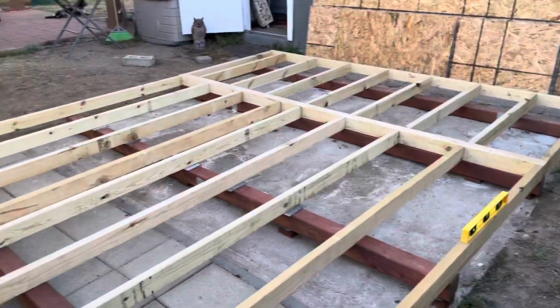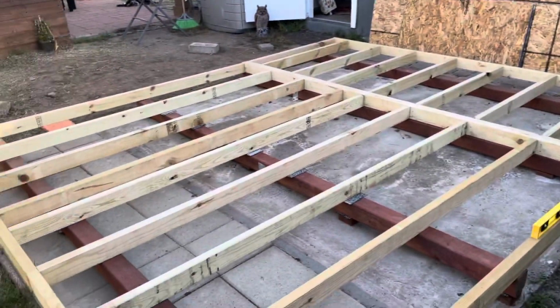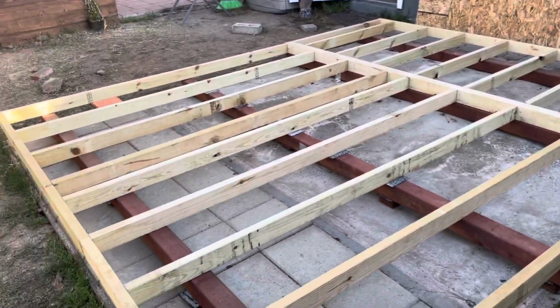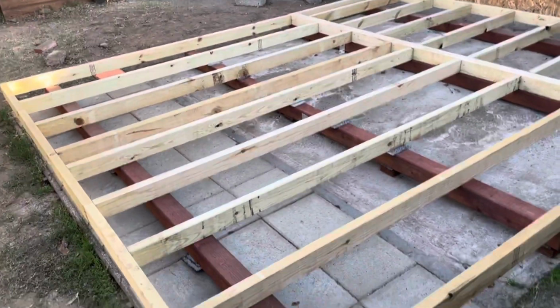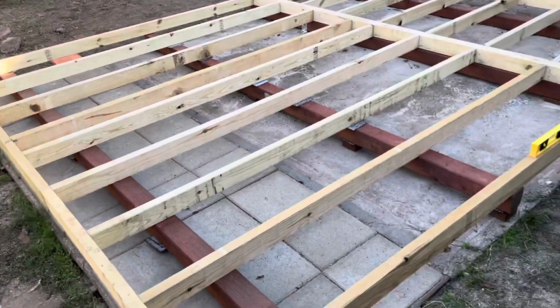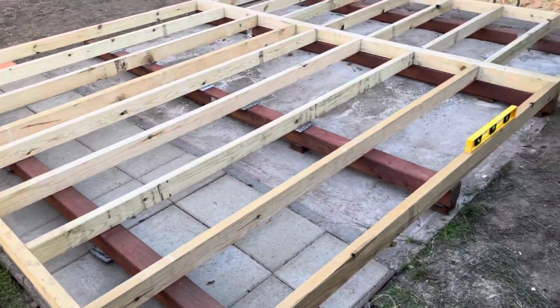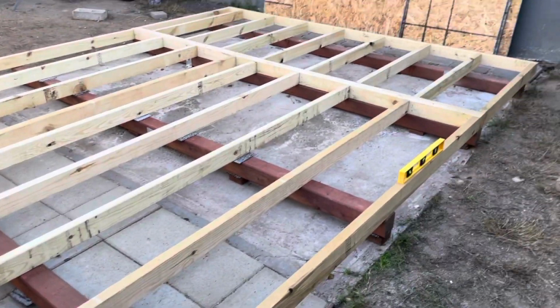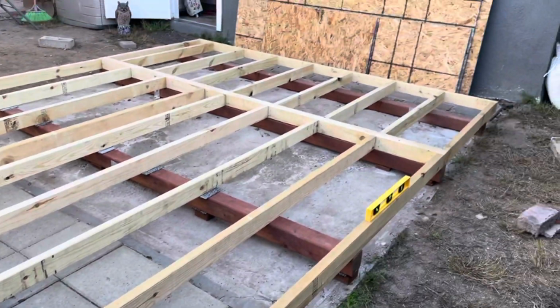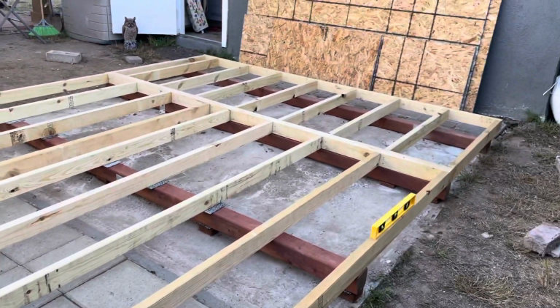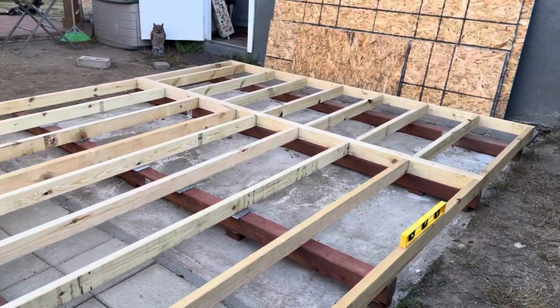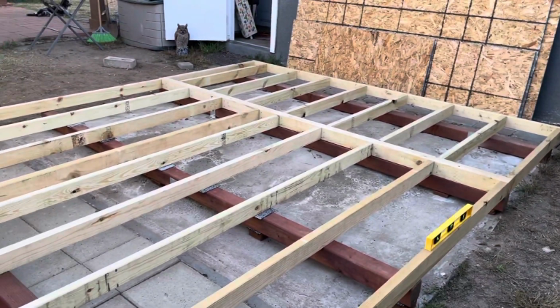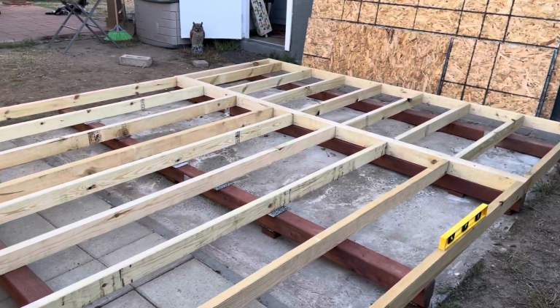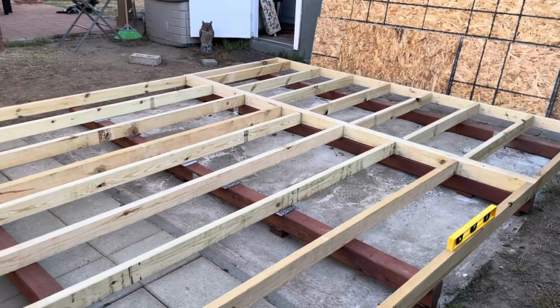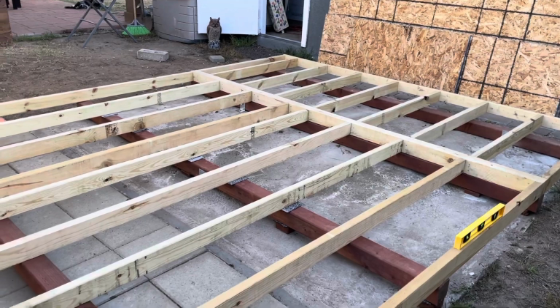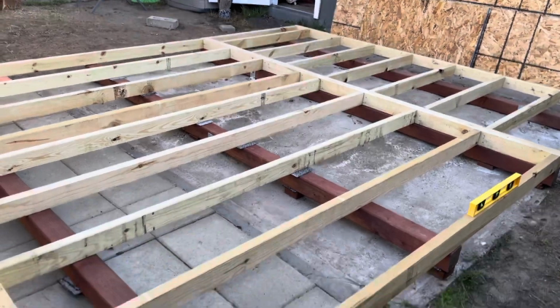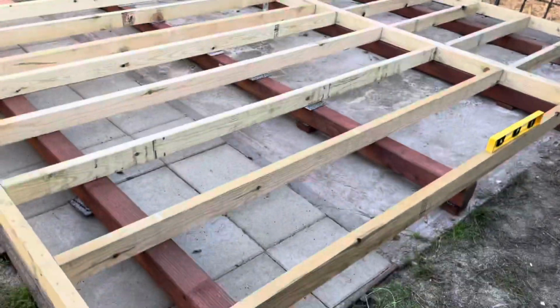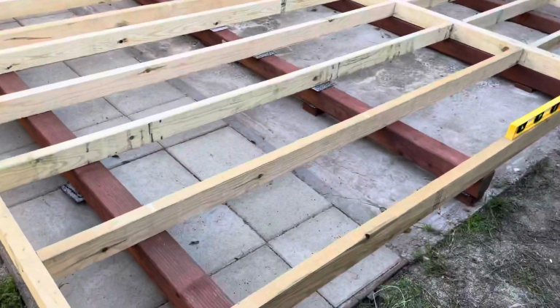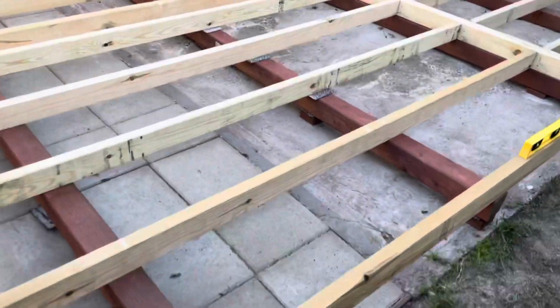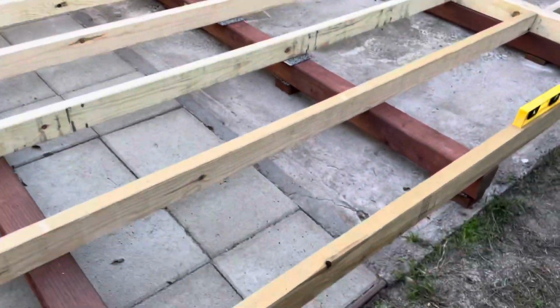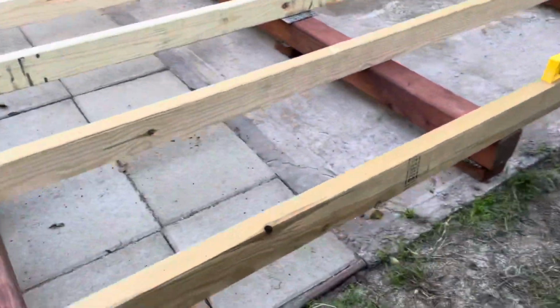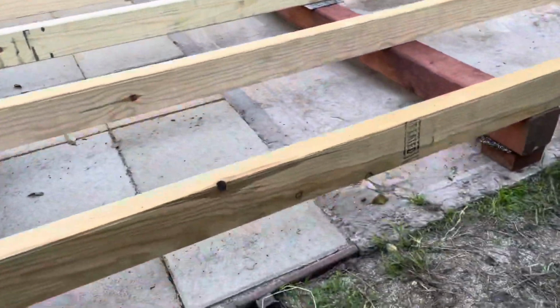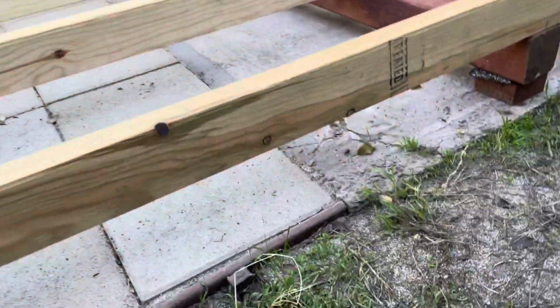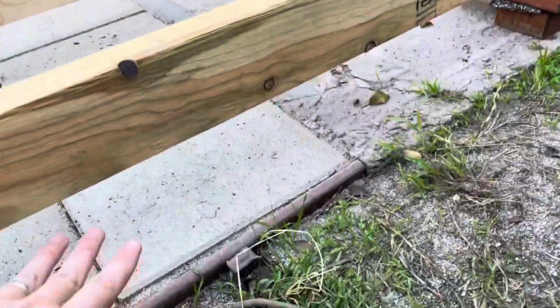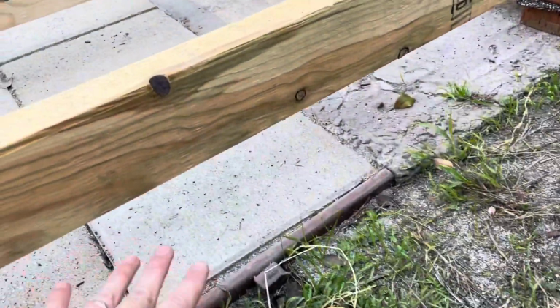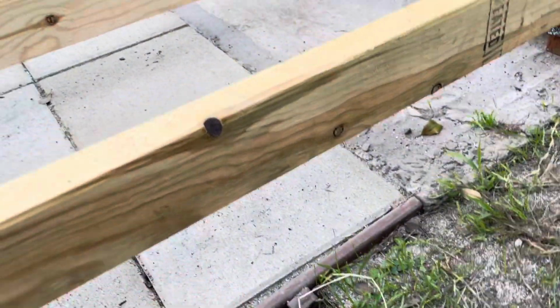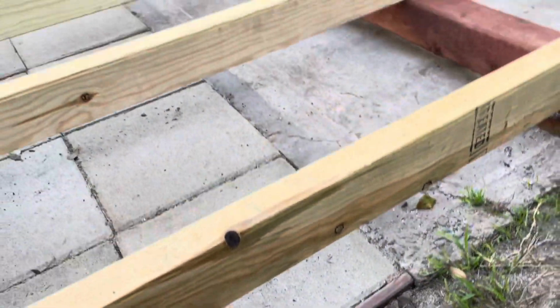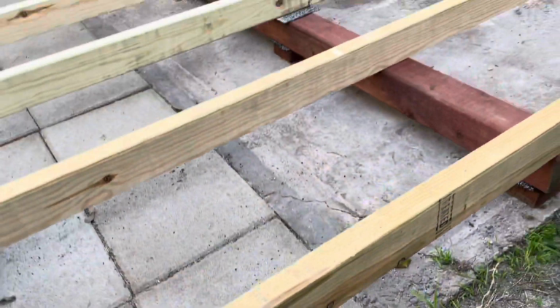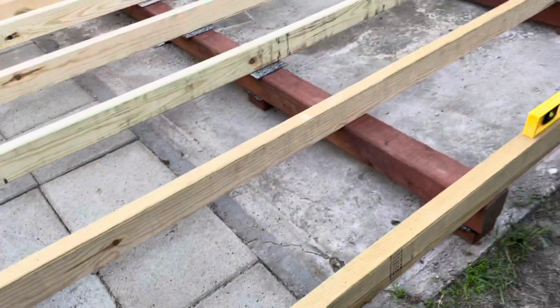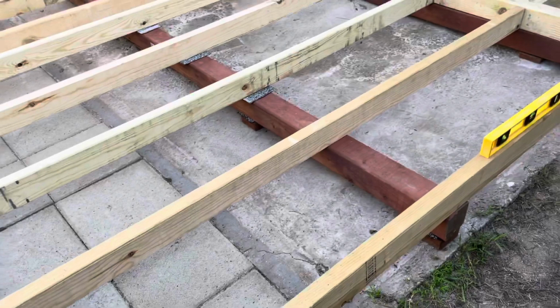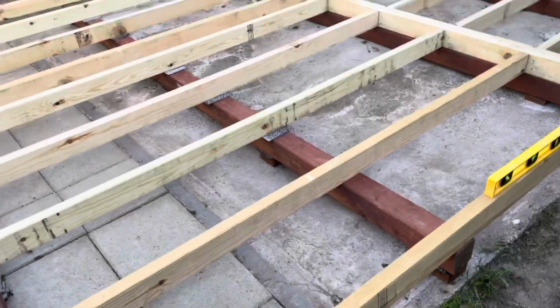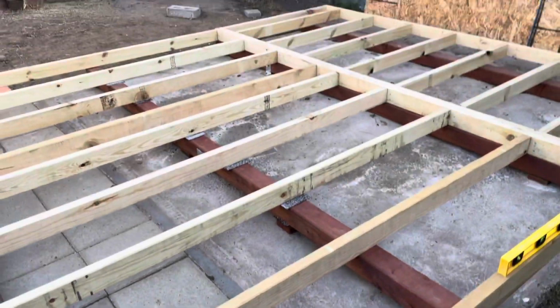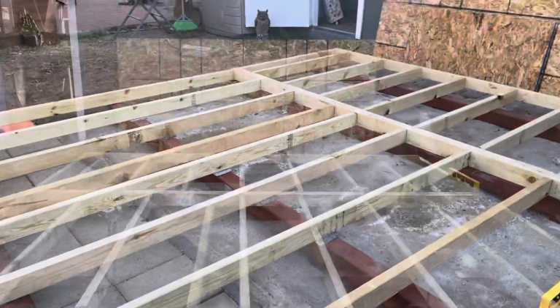Now I've got it leveled, and I'm ready to start putting the floorboards on. I am a little worried about critters getting underneath the floor, so I've got some mesh I'm going to put around.